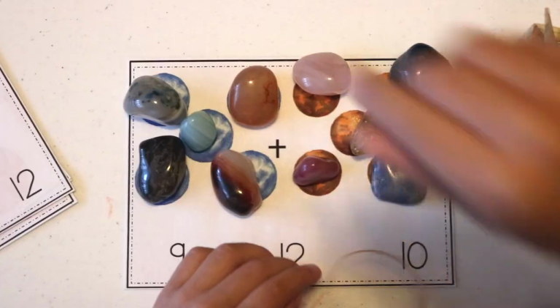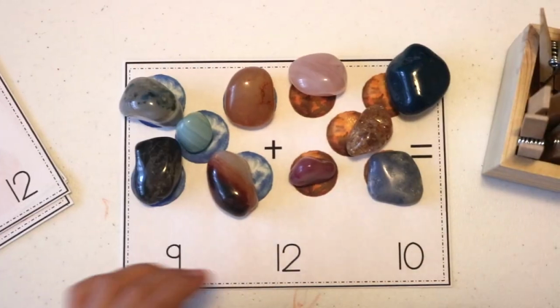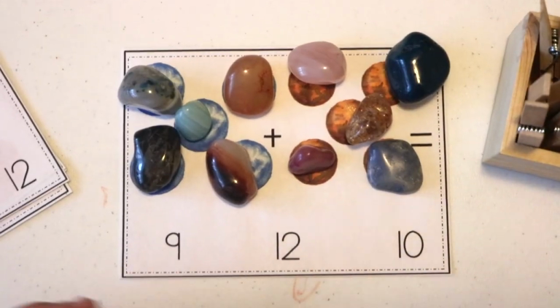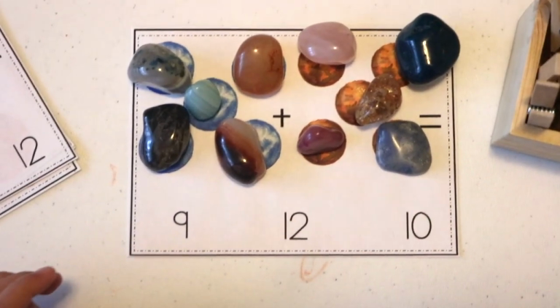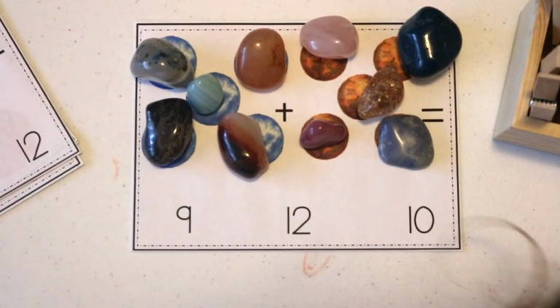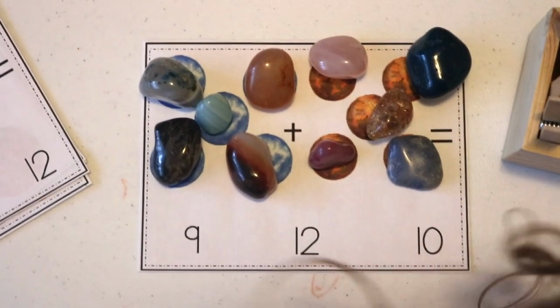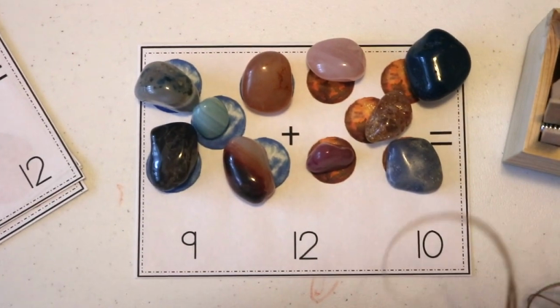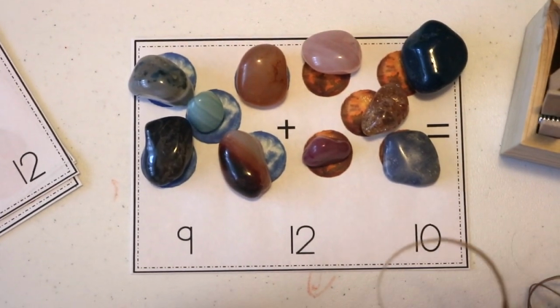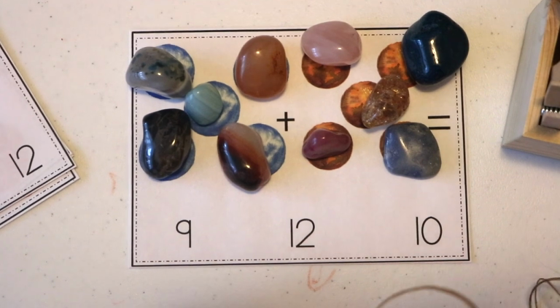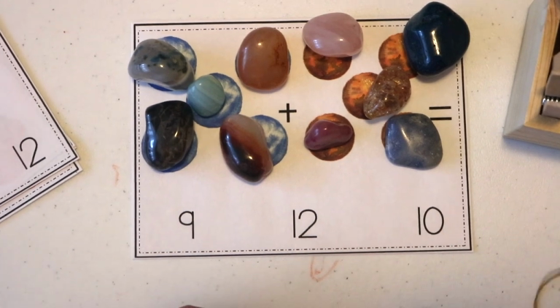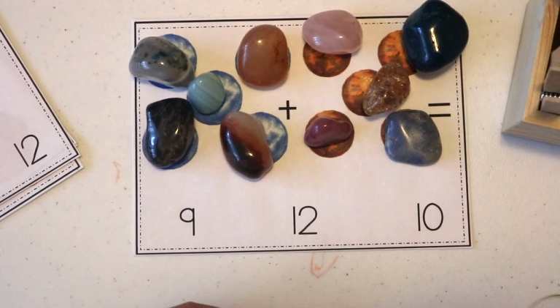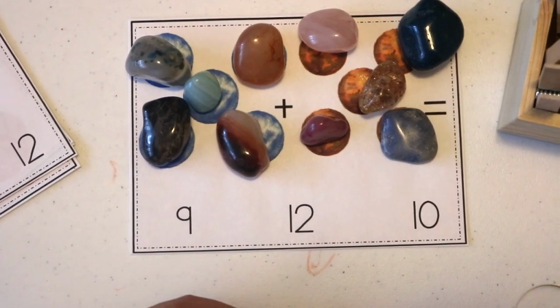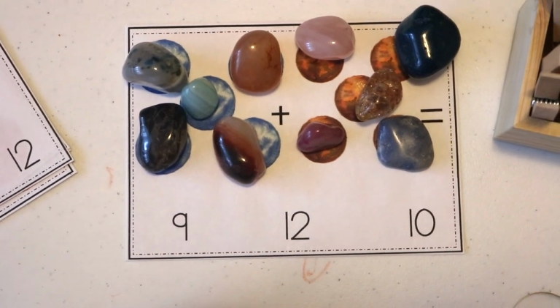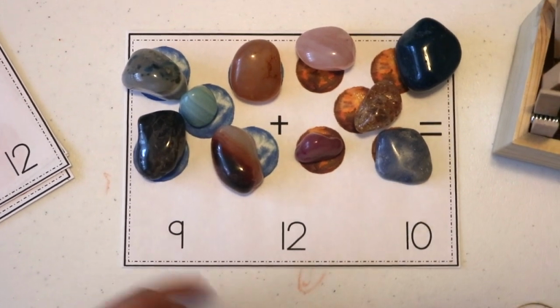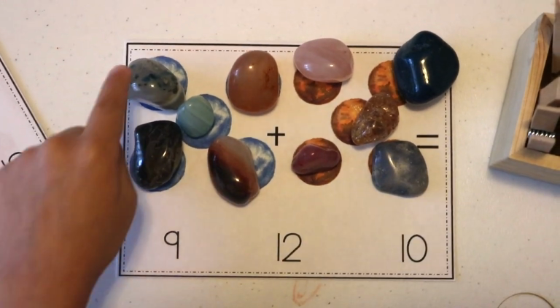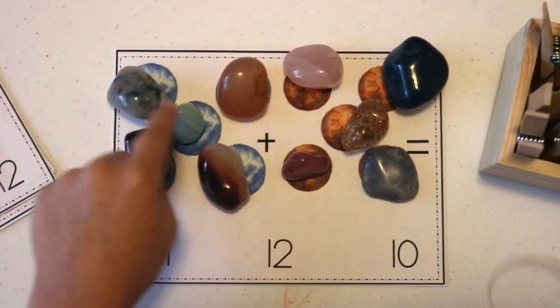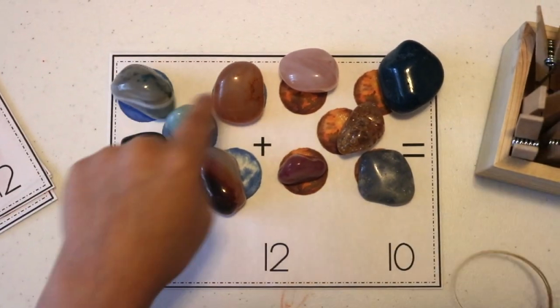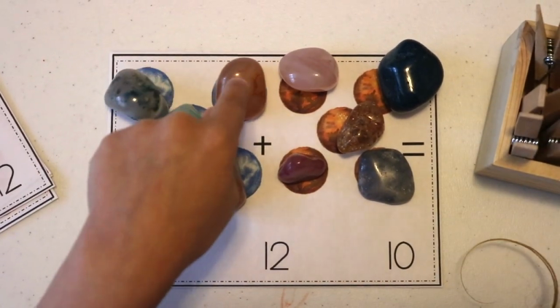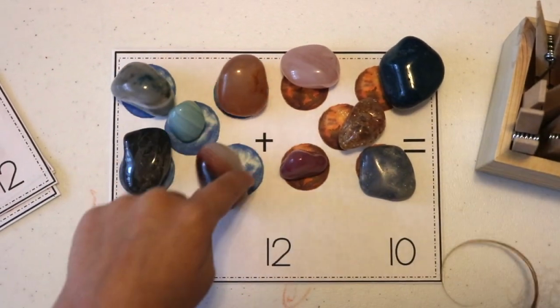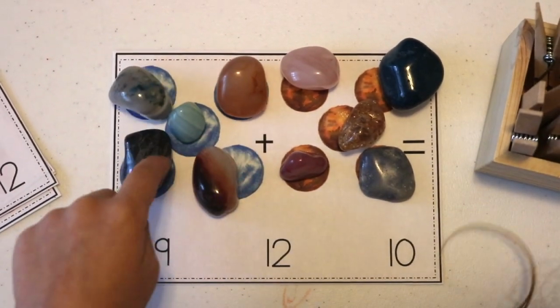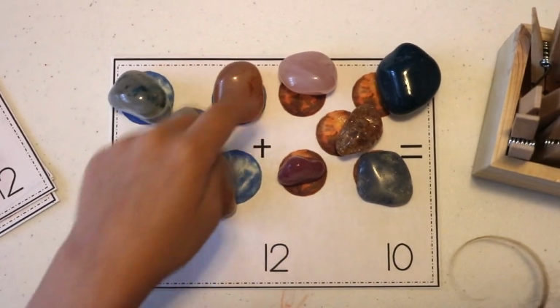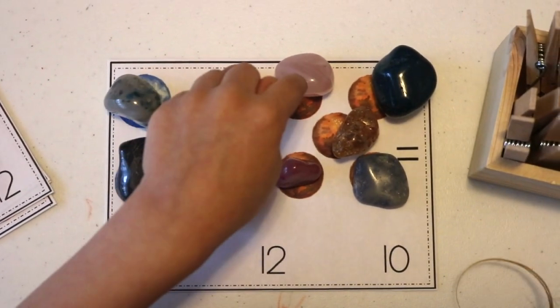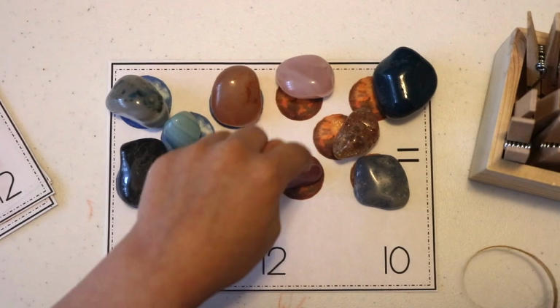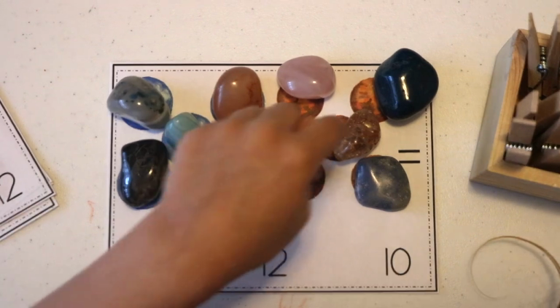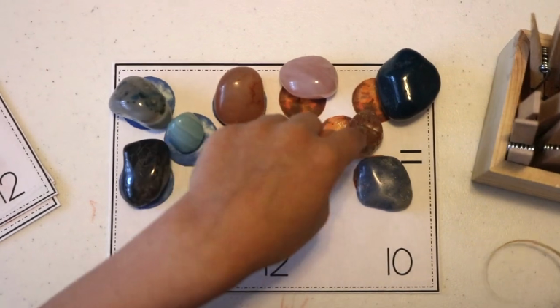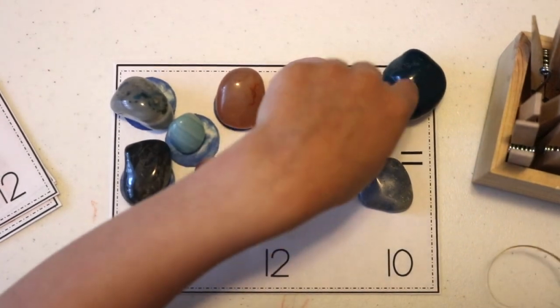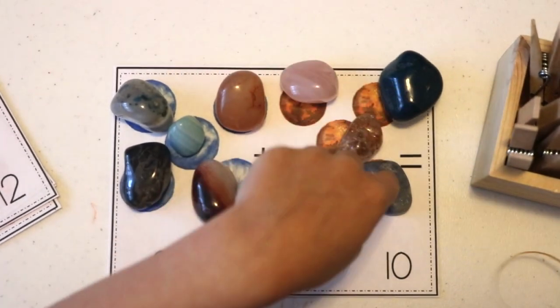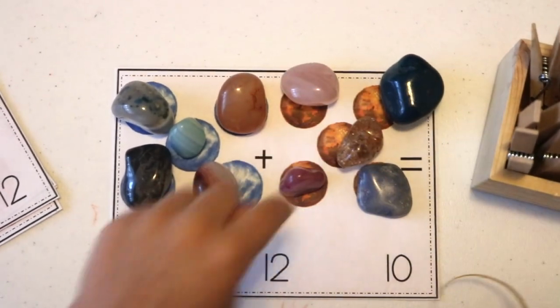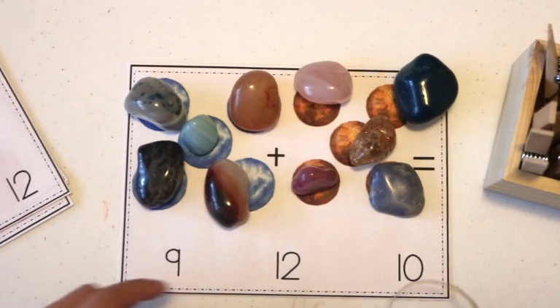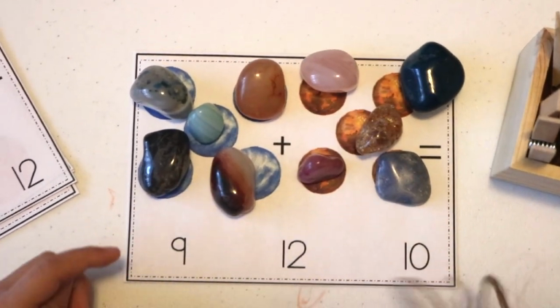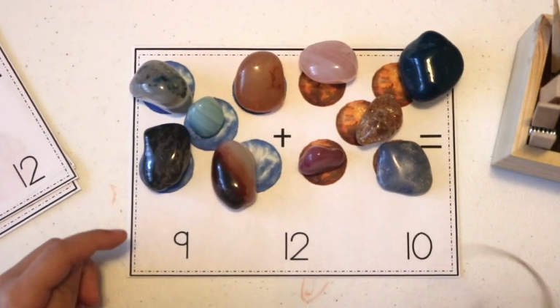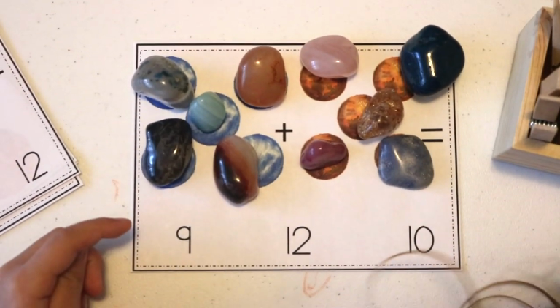Five Neptunes plus five Venus equals how many planets? Can you count them all together? One, two, three, four, five, six, seven, eight, nine, ten. Ten — that's right!